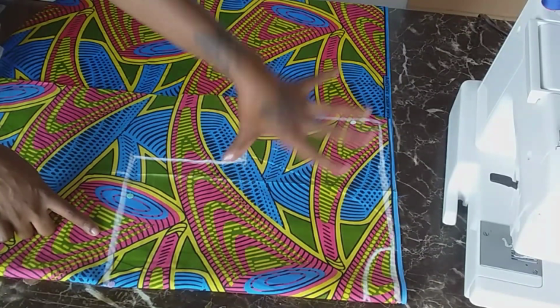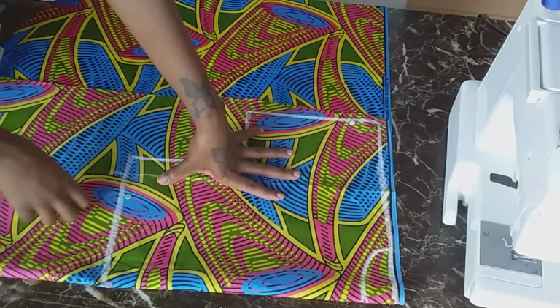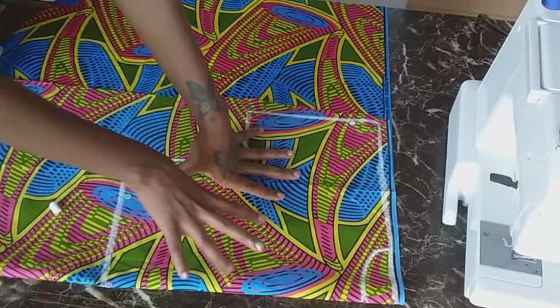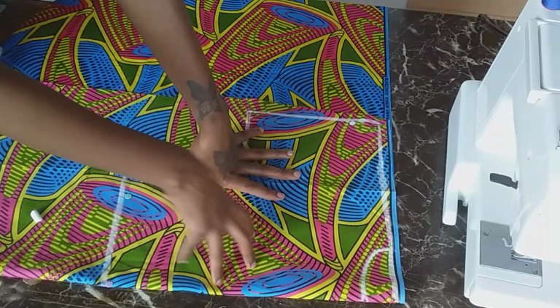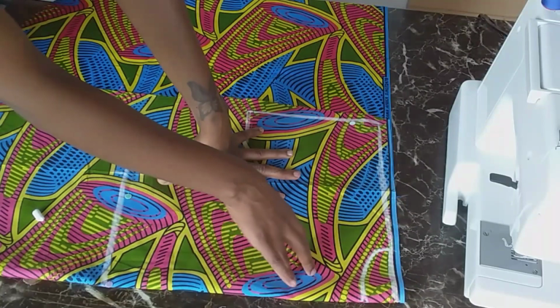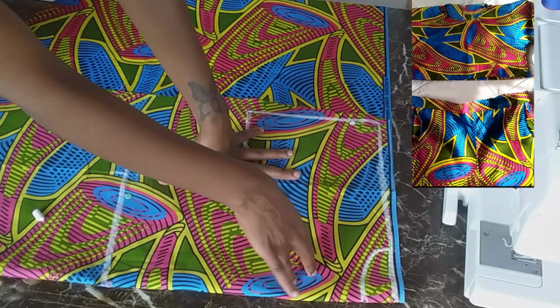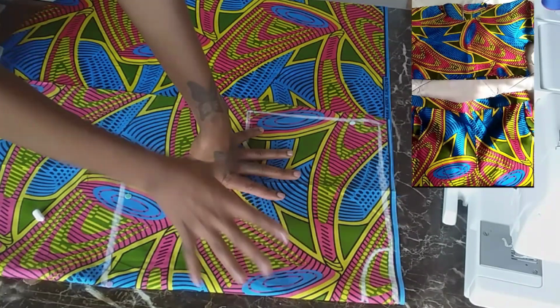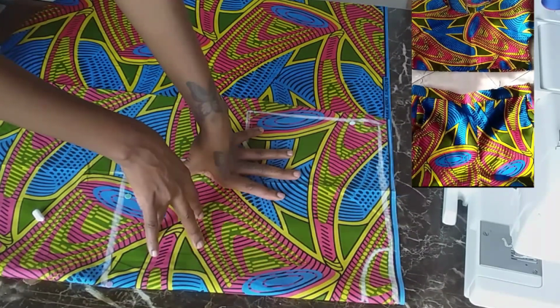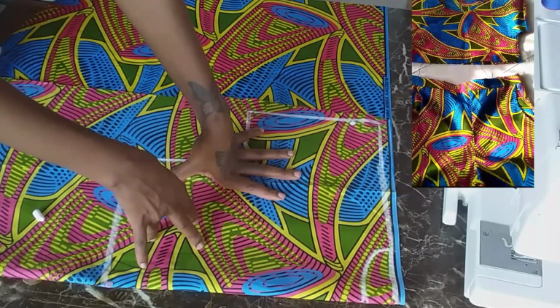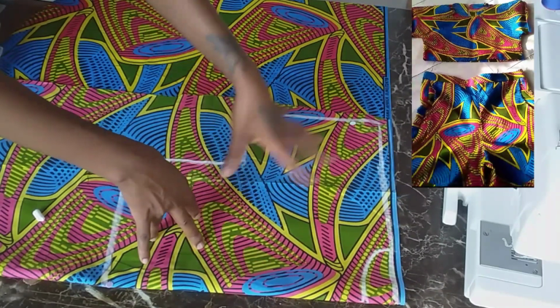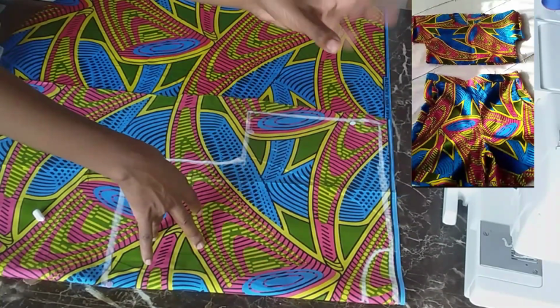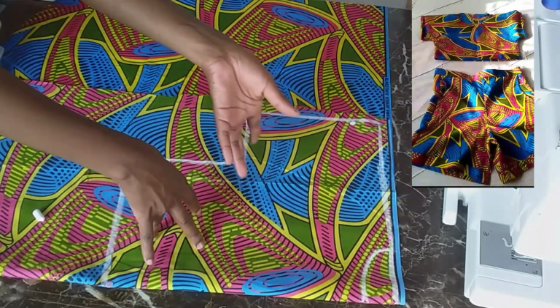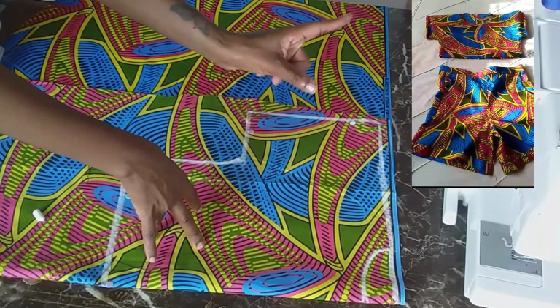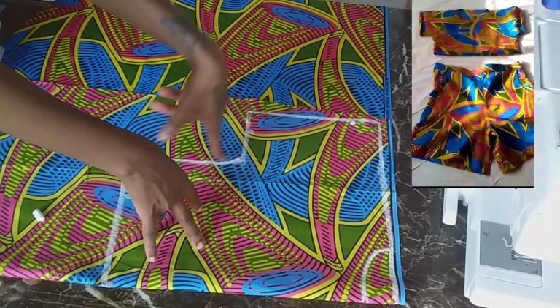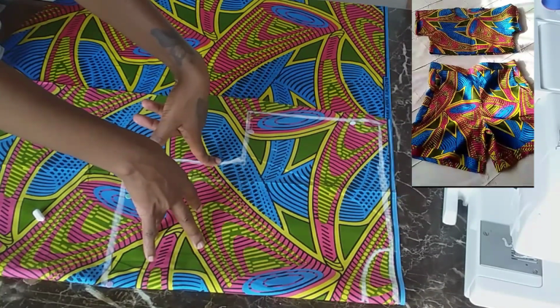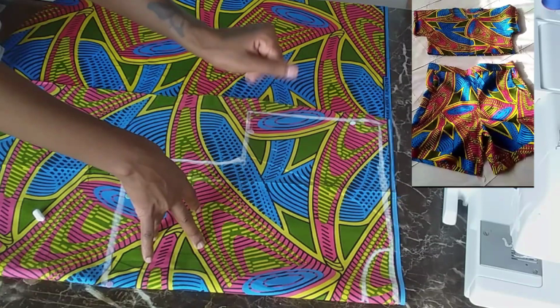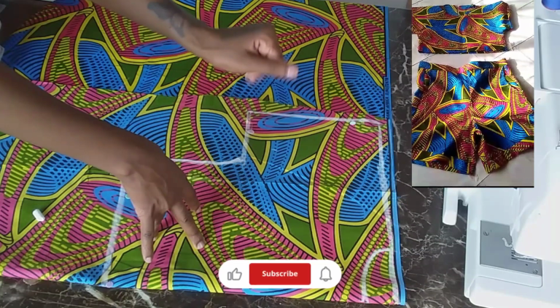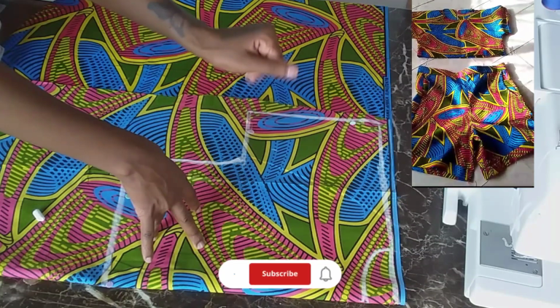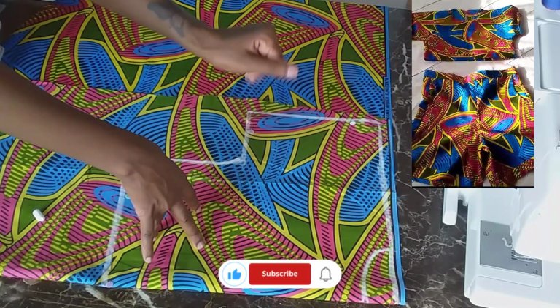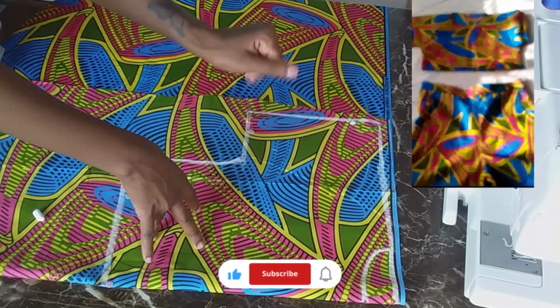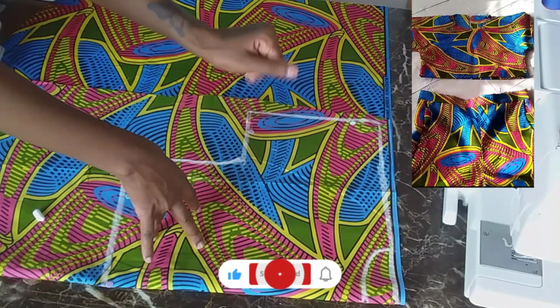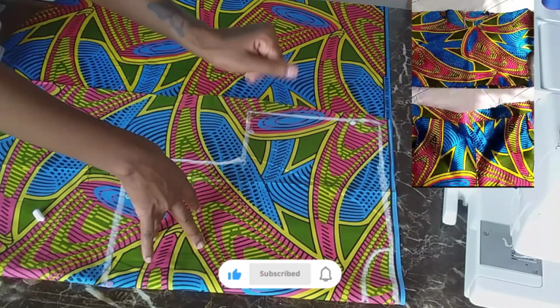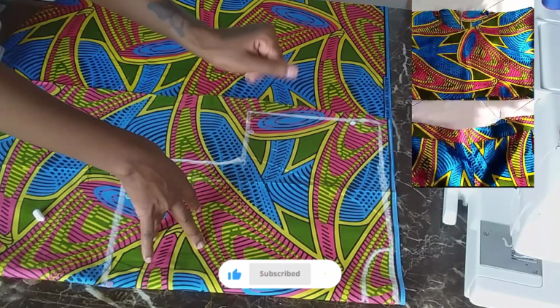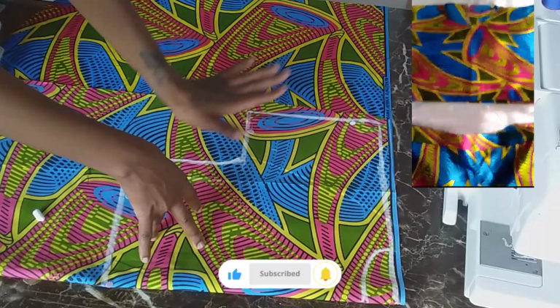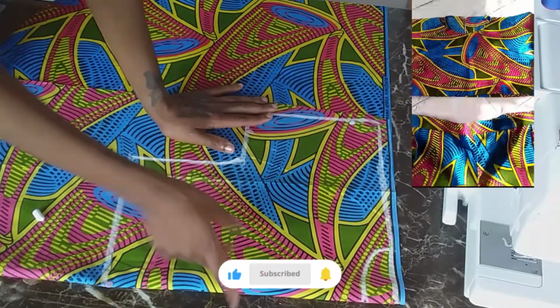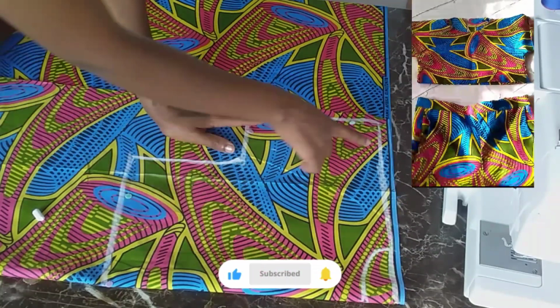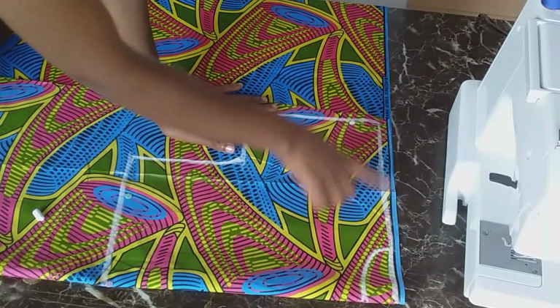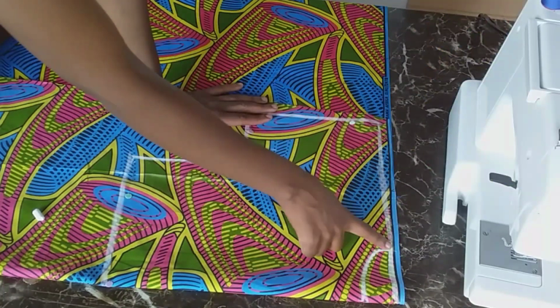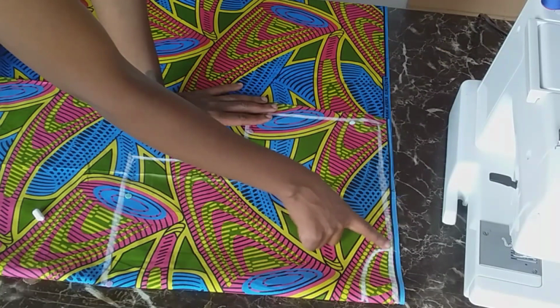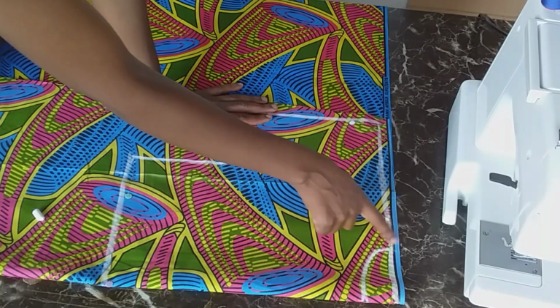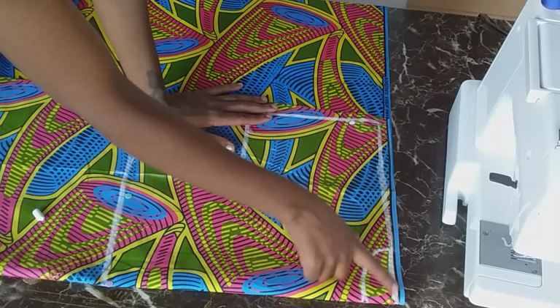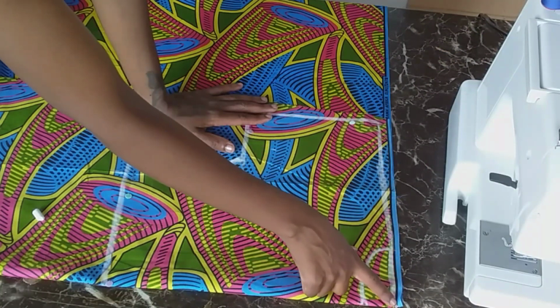All right, as I have promised you guys, I will be showing you how I made the top for the Palazzo shorts that I have made. So I am going to be showing you how I did that.